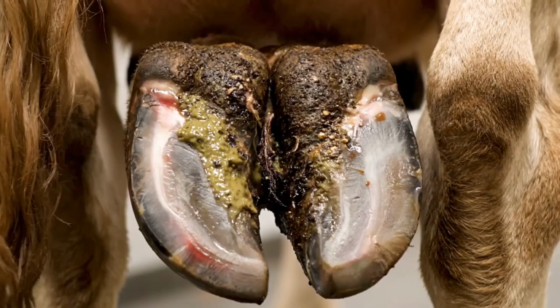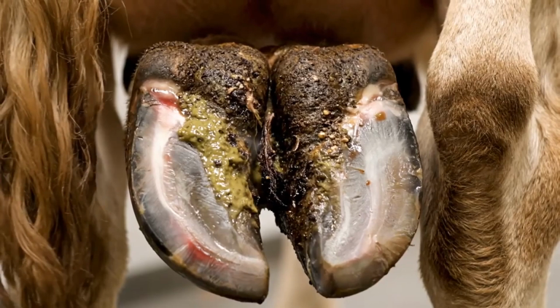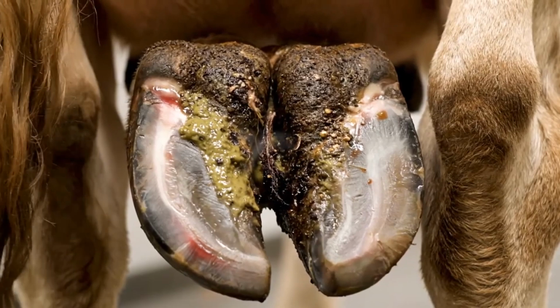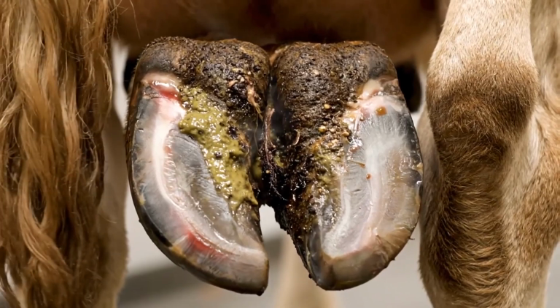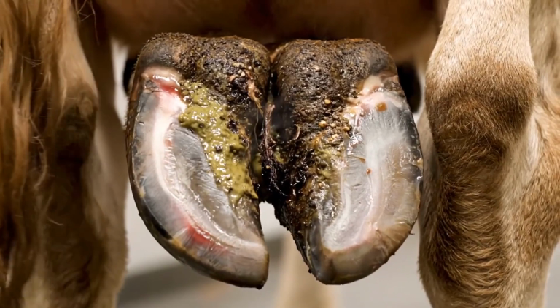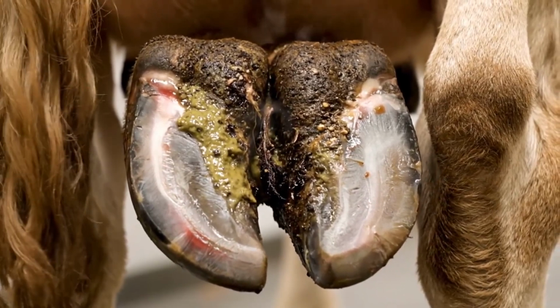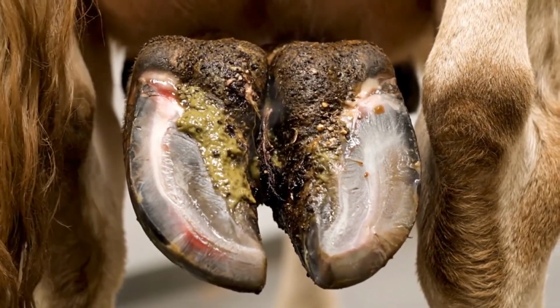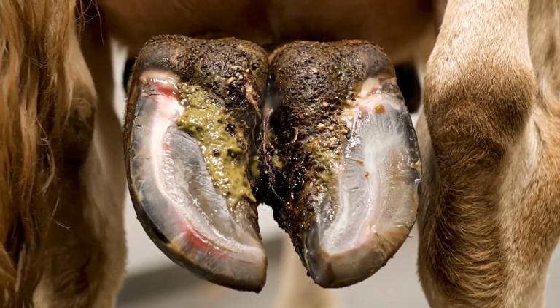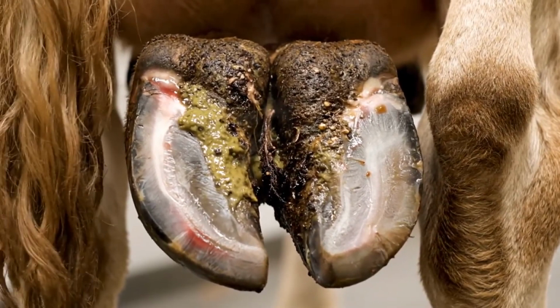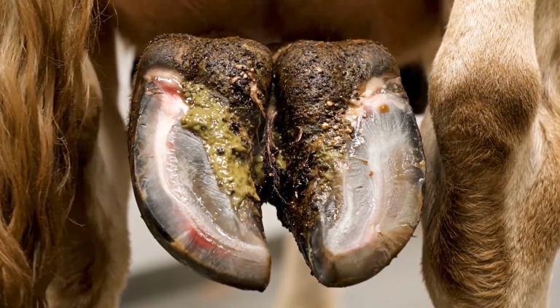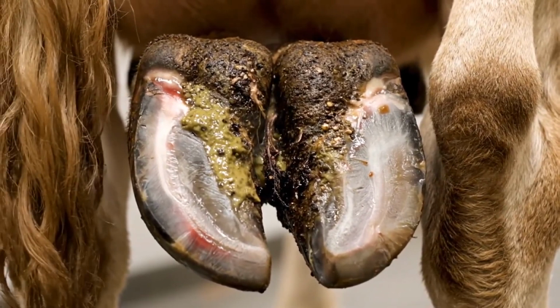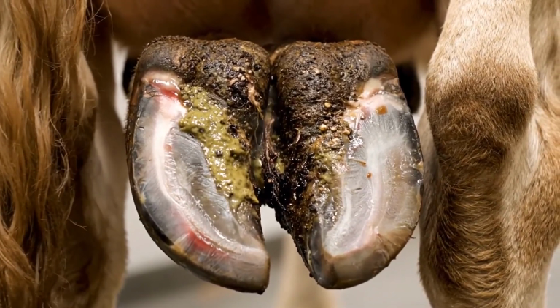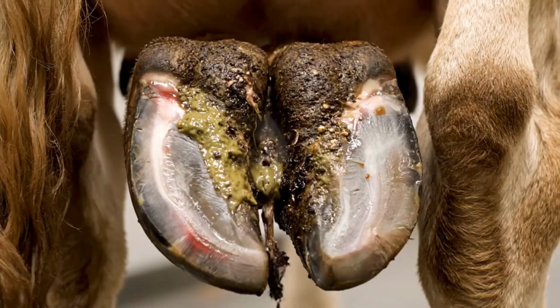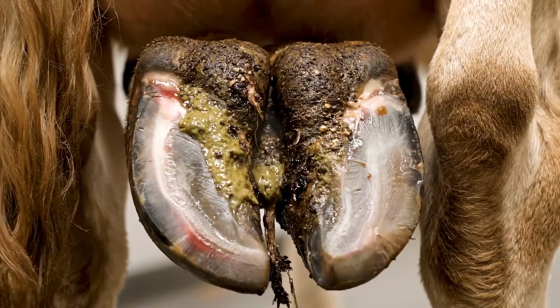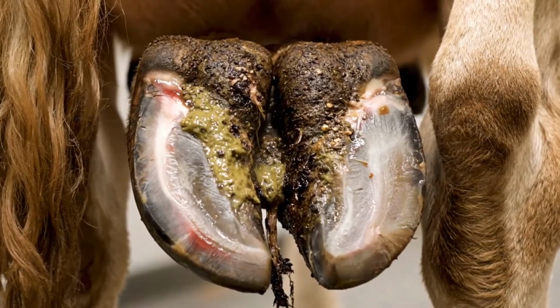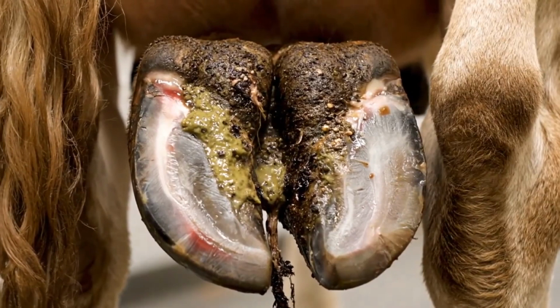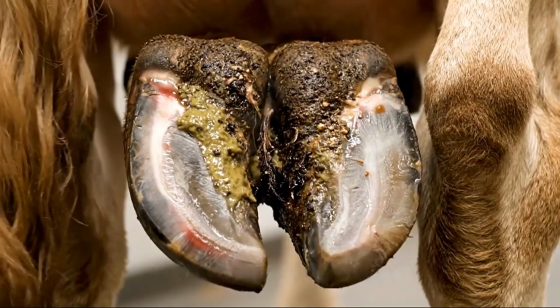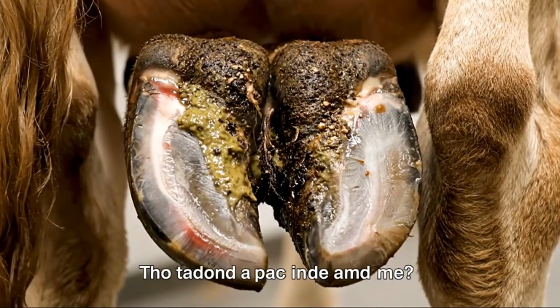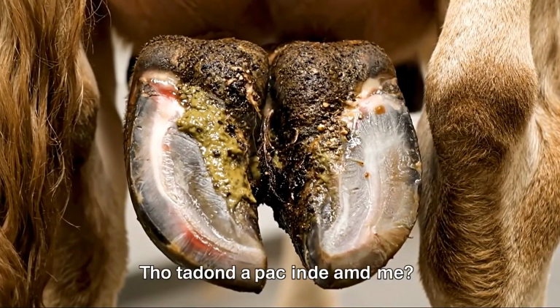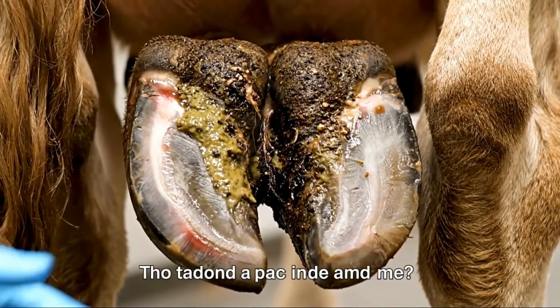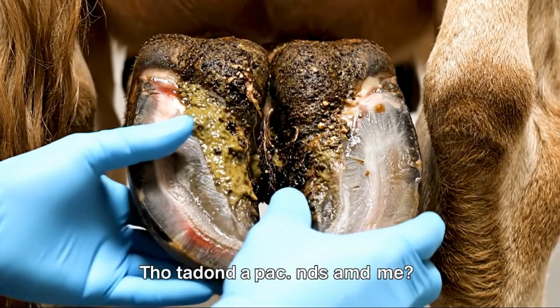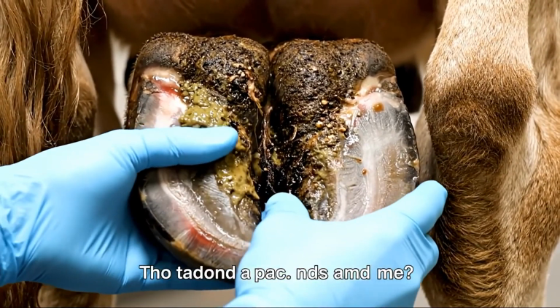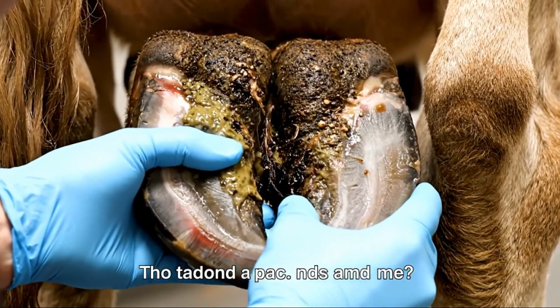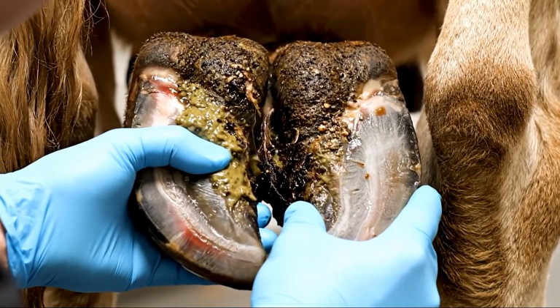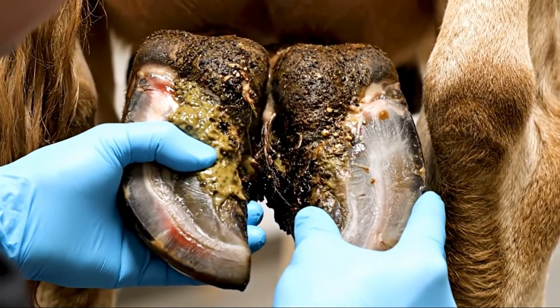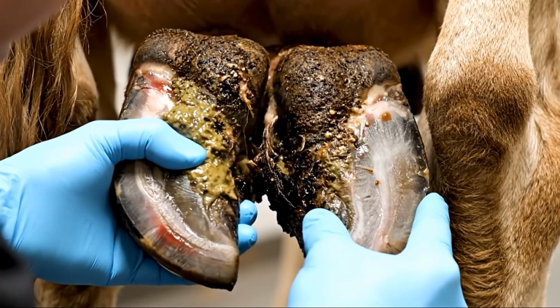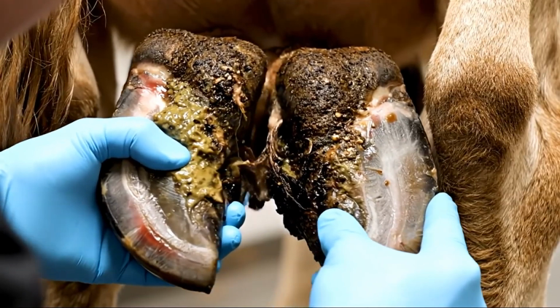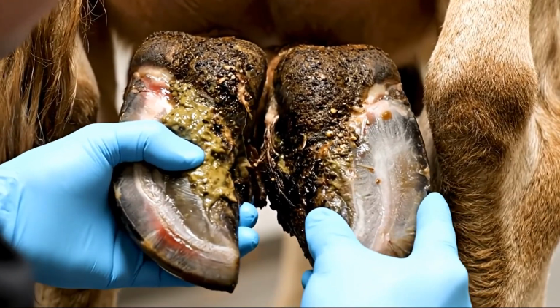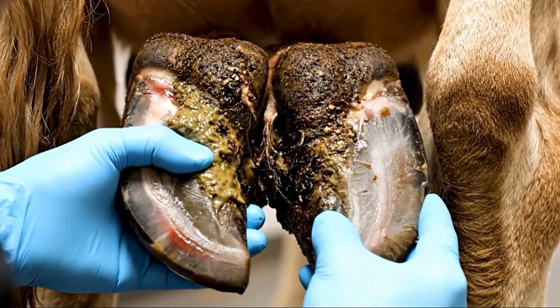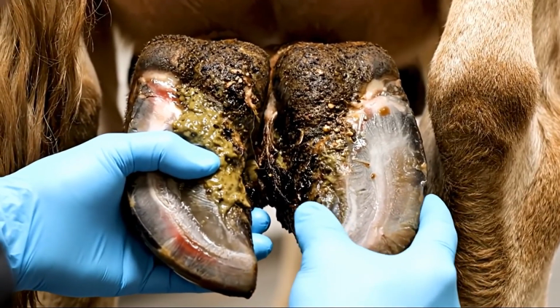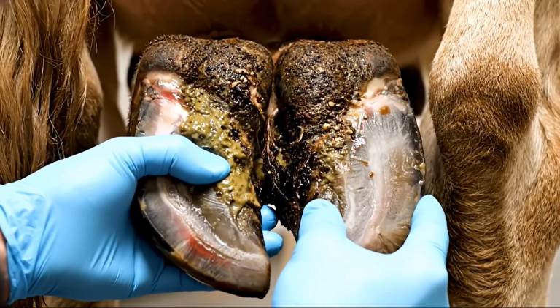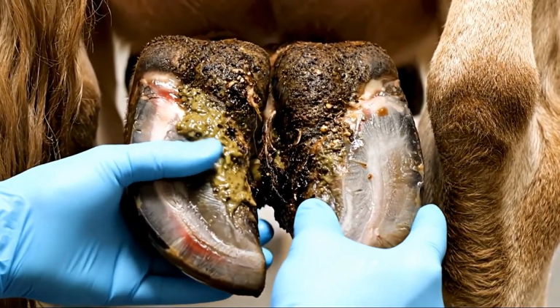This is the most infected hoof cavity I've ever encountered. We are looking at a massive pocket of infection that requires immediate attention. Welcome to Pro Hoof Care Emergency. This massive infected cavity is filled with dangerous bacteria and necrotic tissue, and we need immediate deep cleaning intervention.